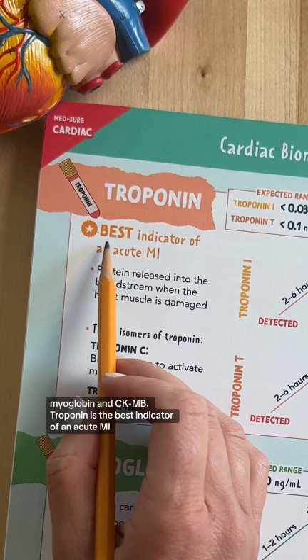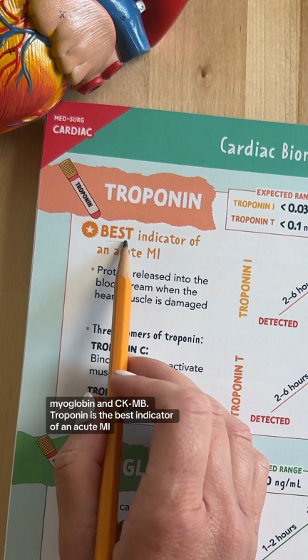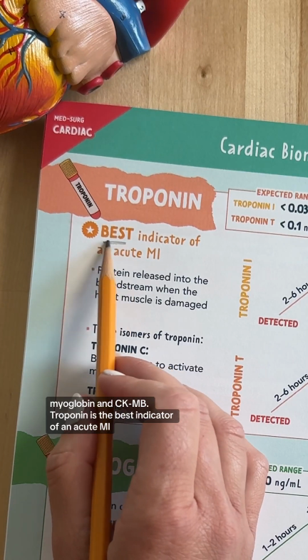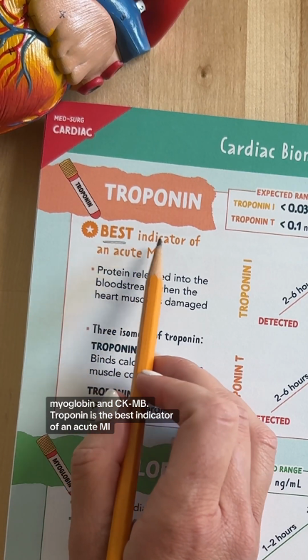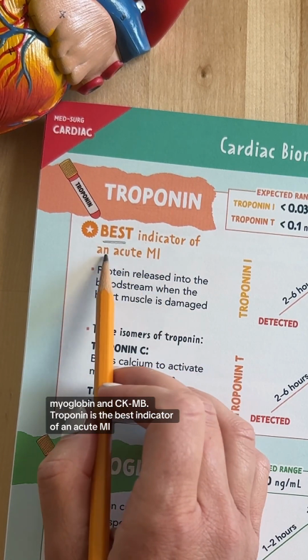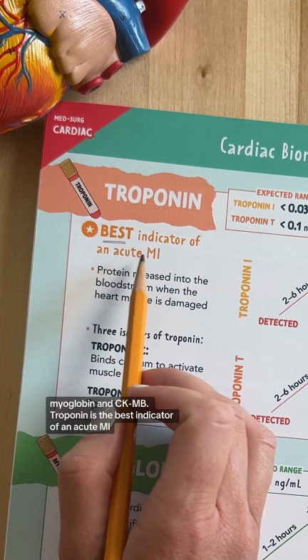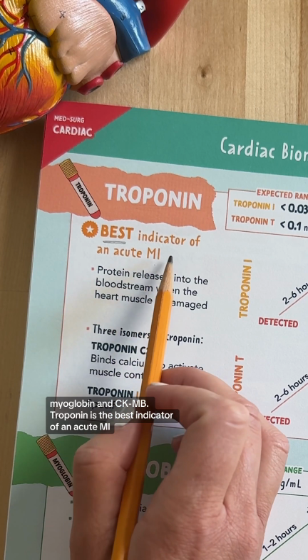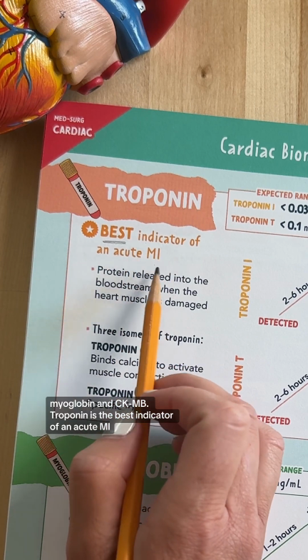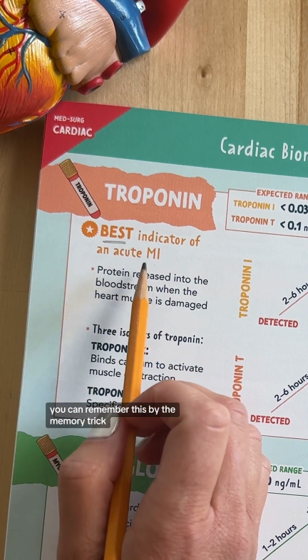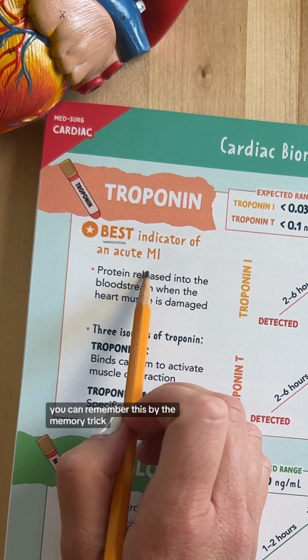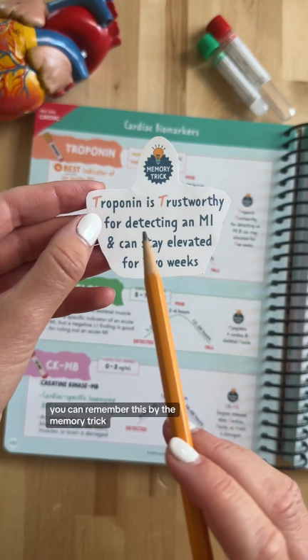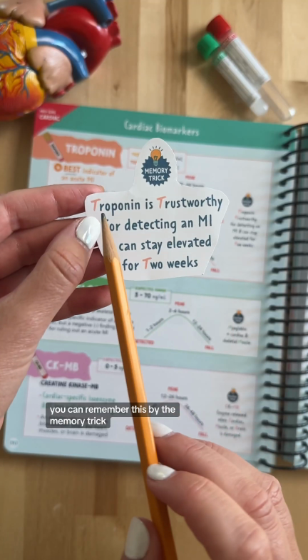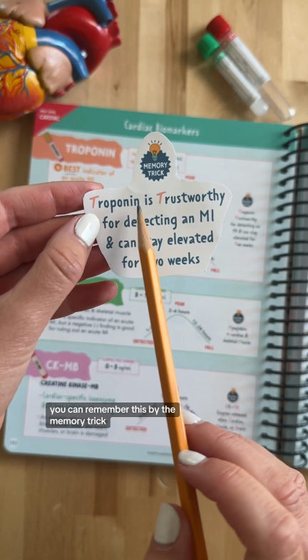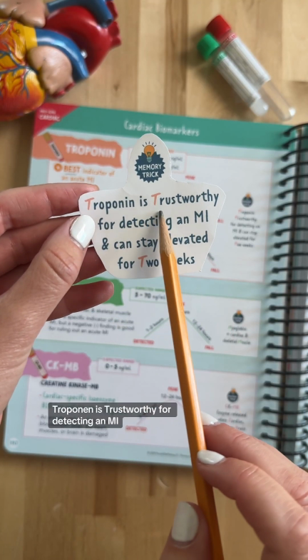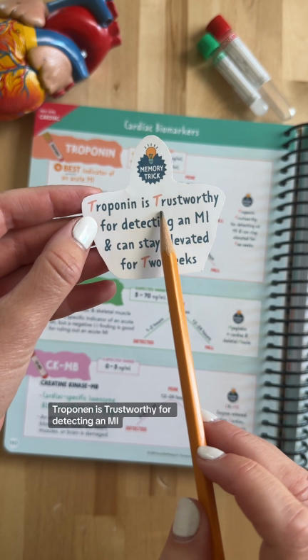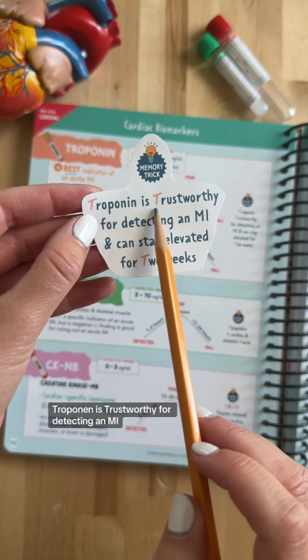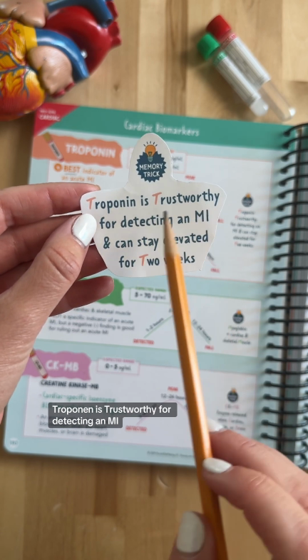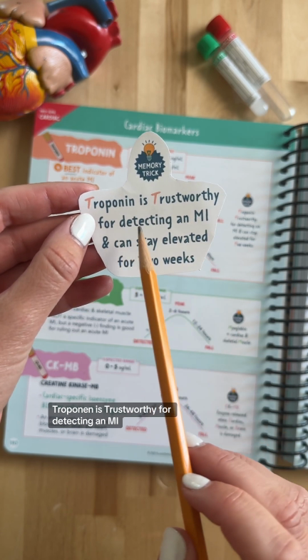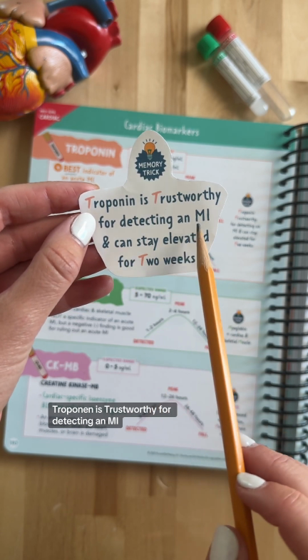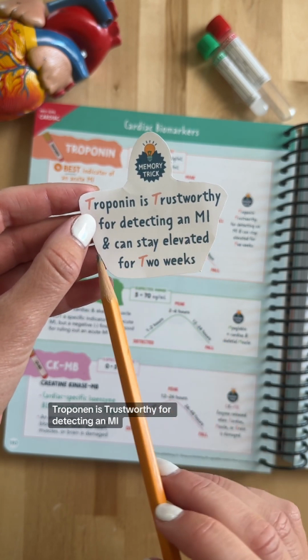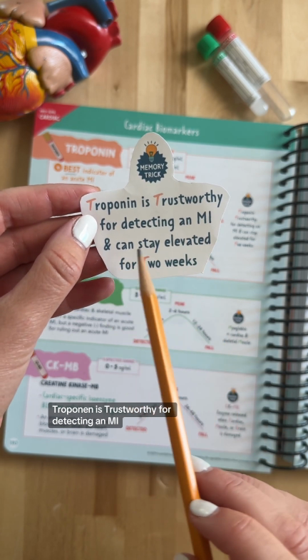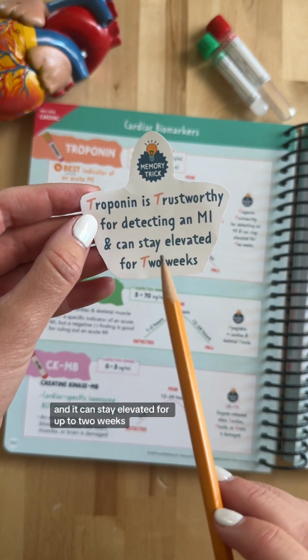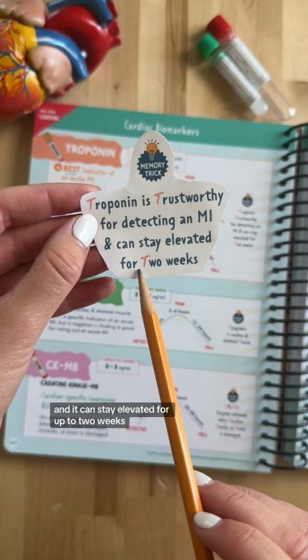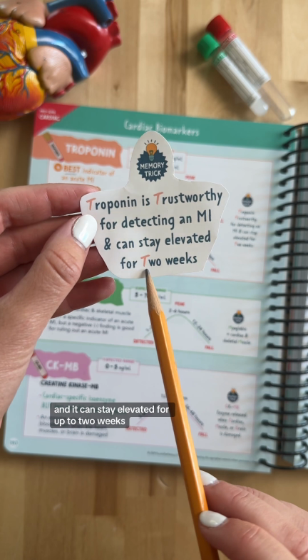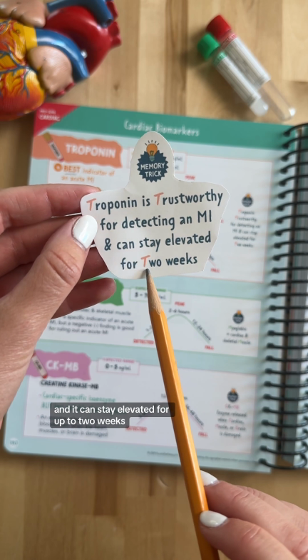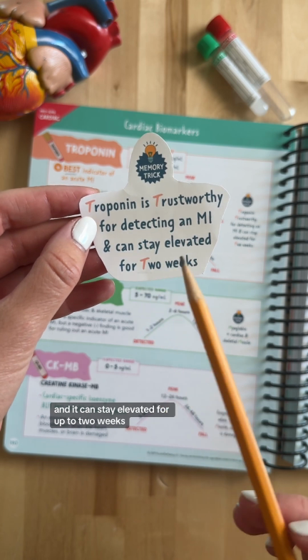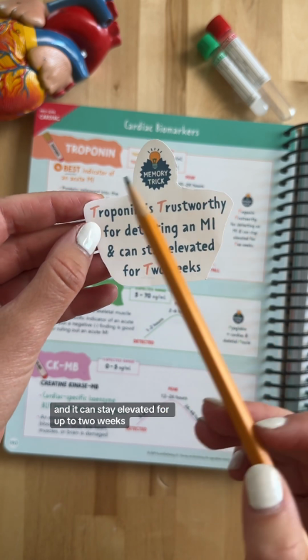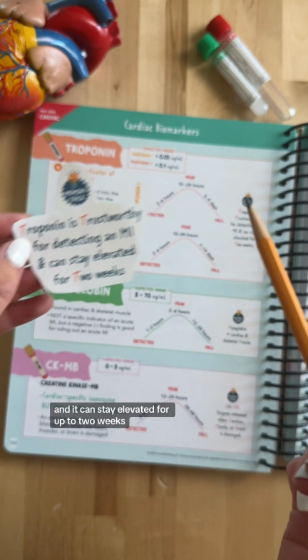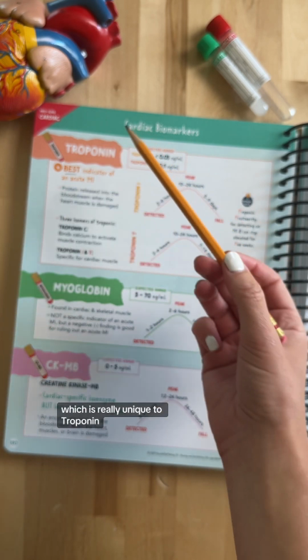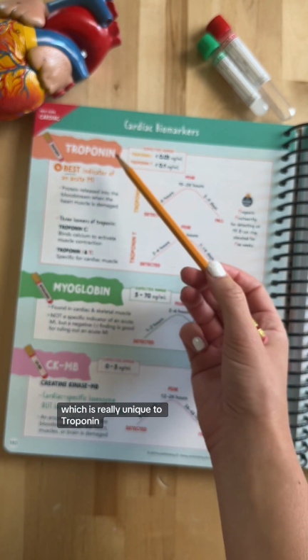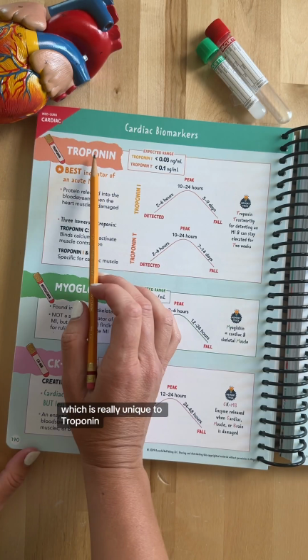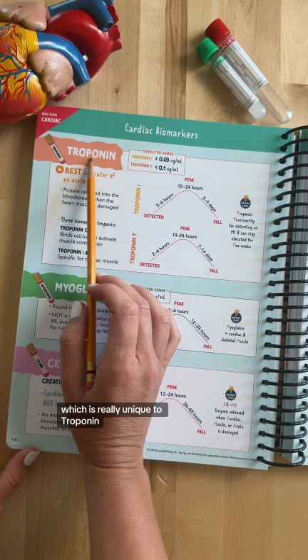Troponin is the best indicator of an acute MI. You can remember this by the memory trick: troponin is trustworthy for detecting an MI, and it can stay elevated for up to two weeks, which is really unique to troponin.